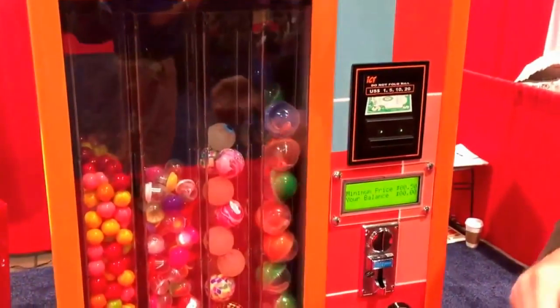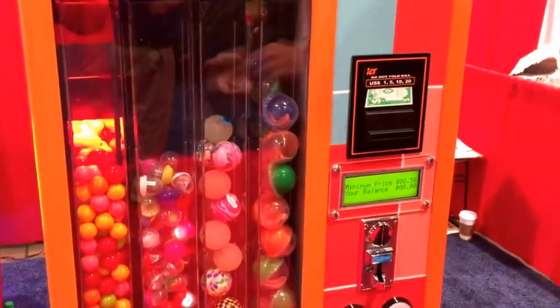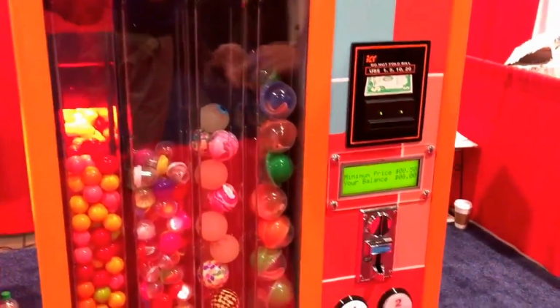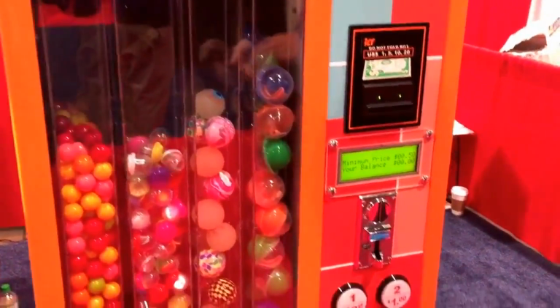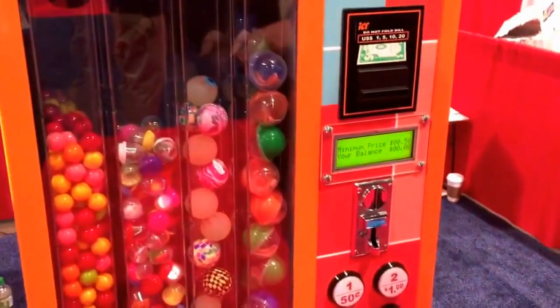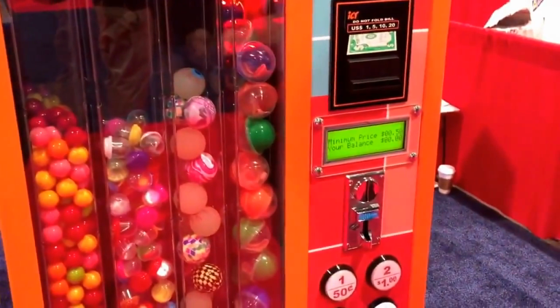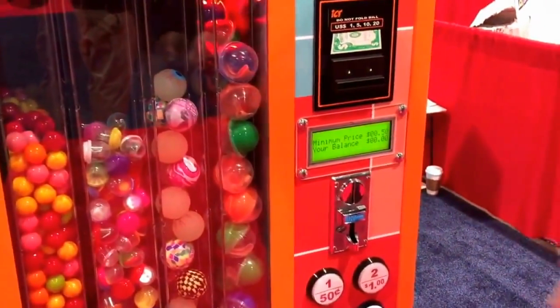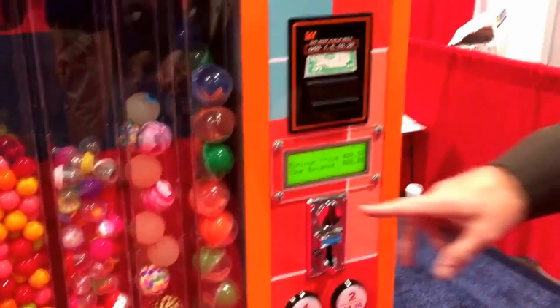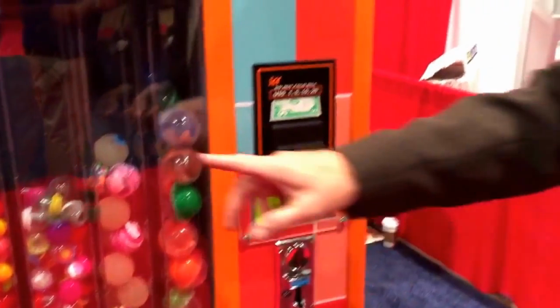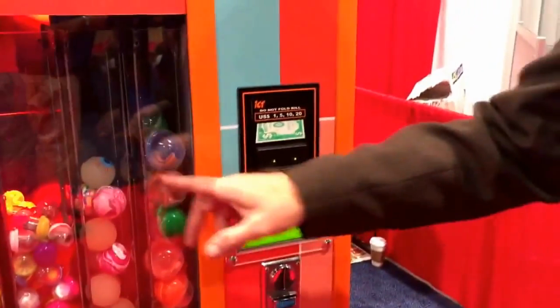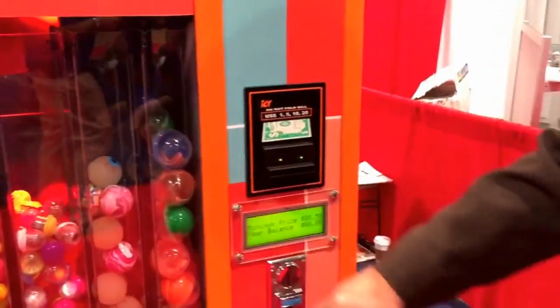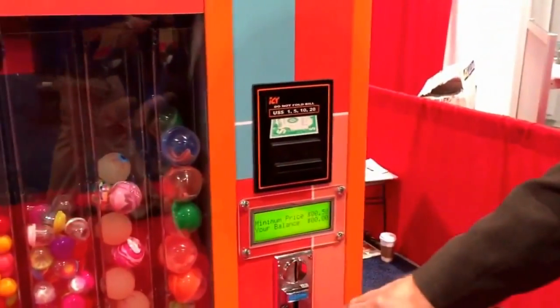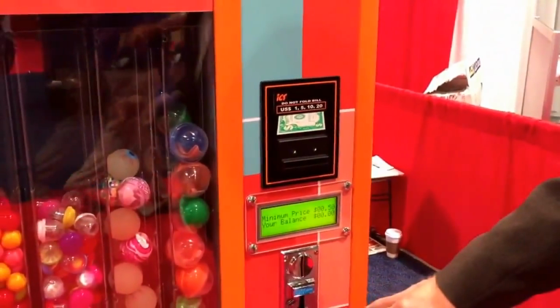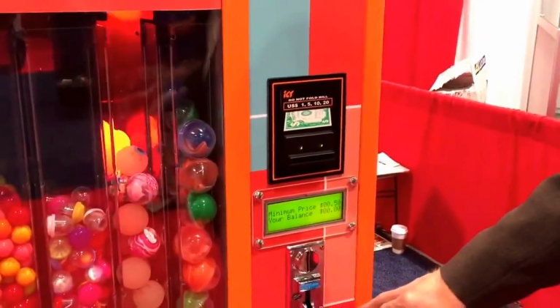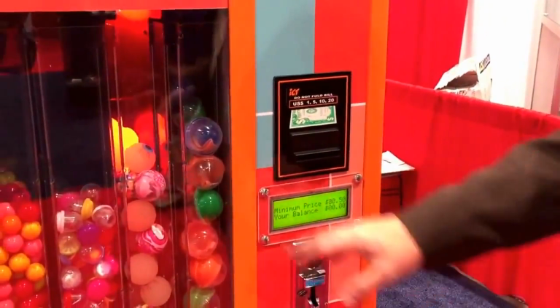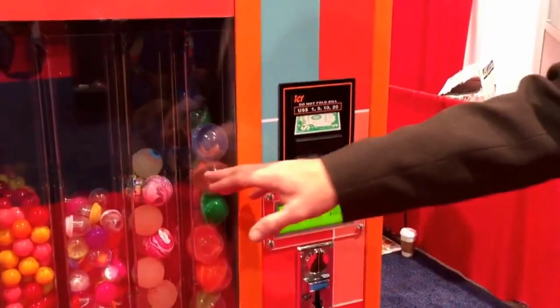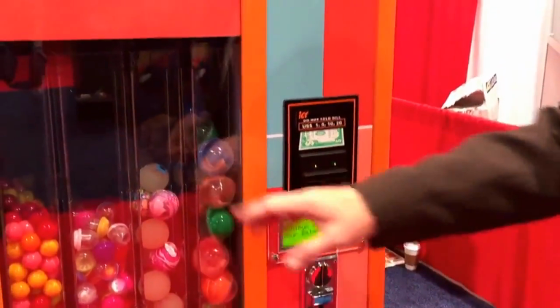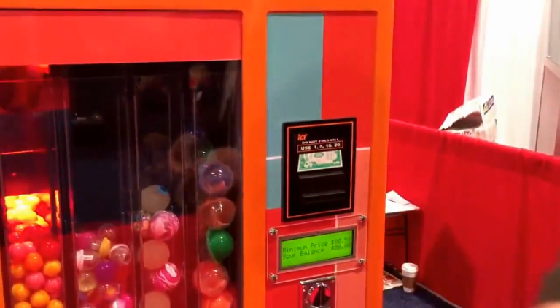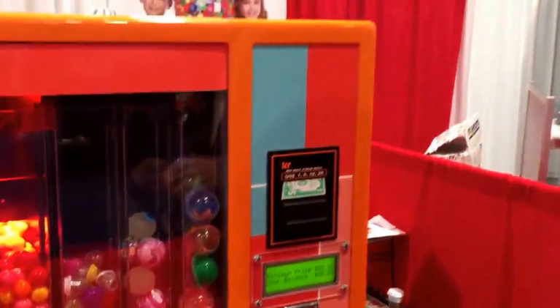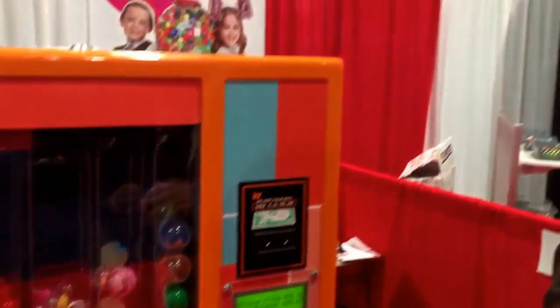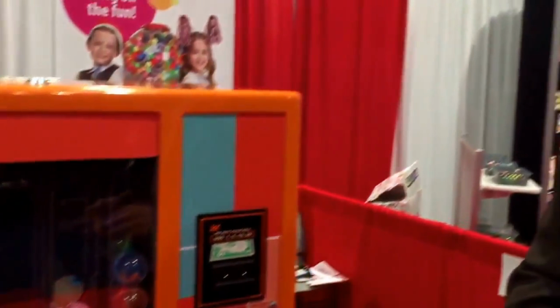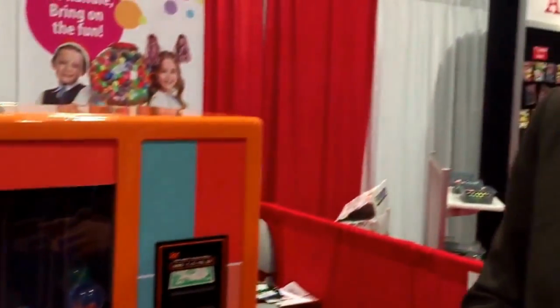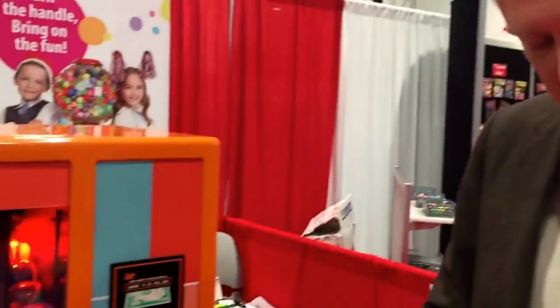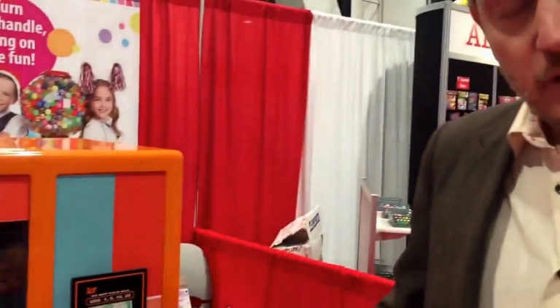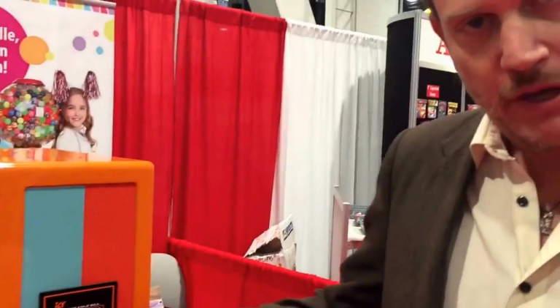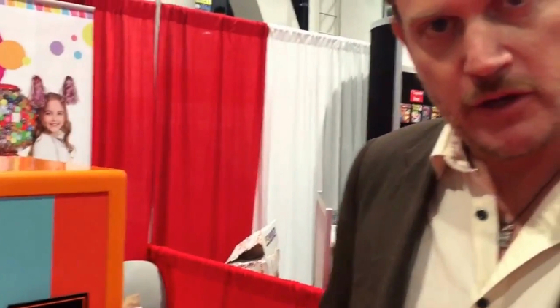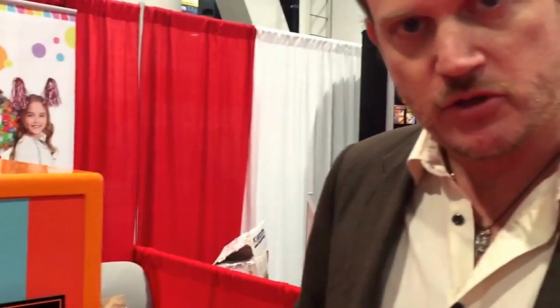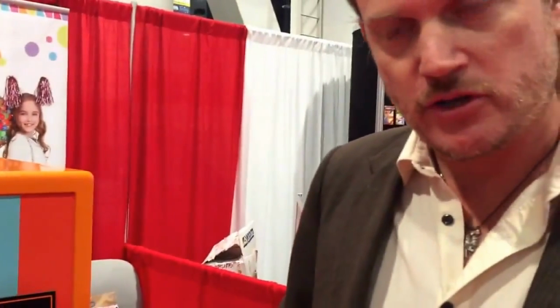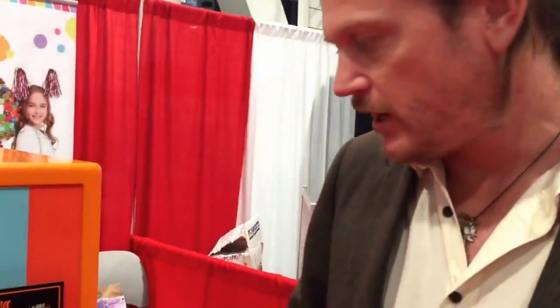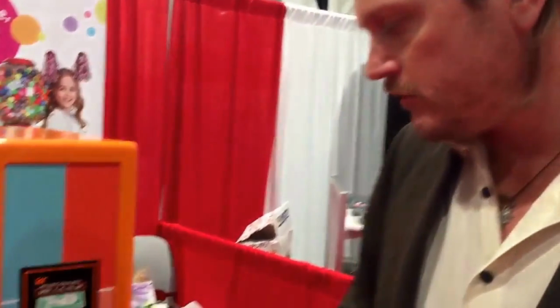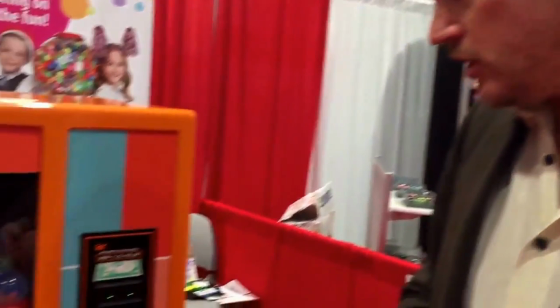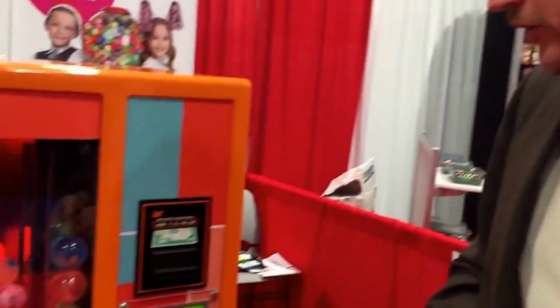It allows you to vend higher priced products and better products. Let me give you a demonstration about how the machine works.